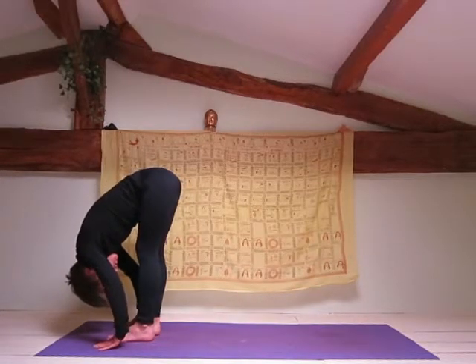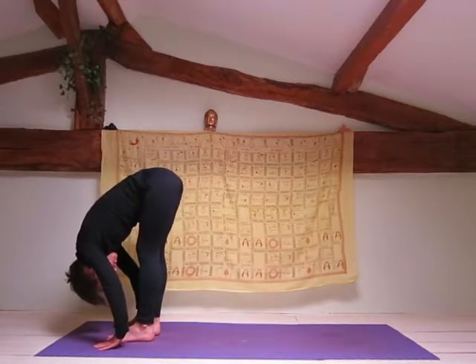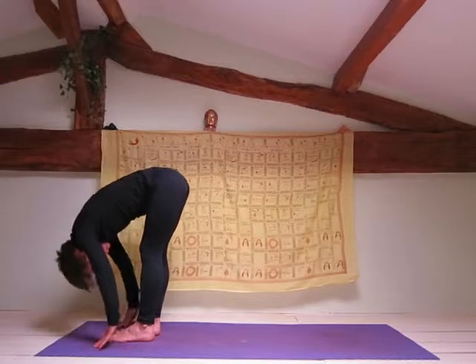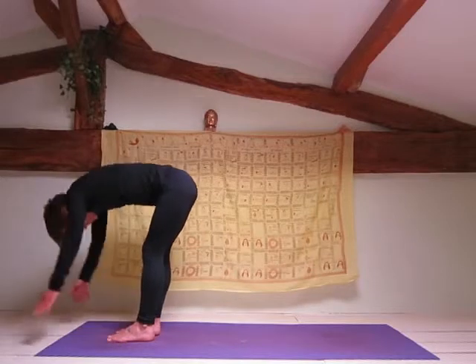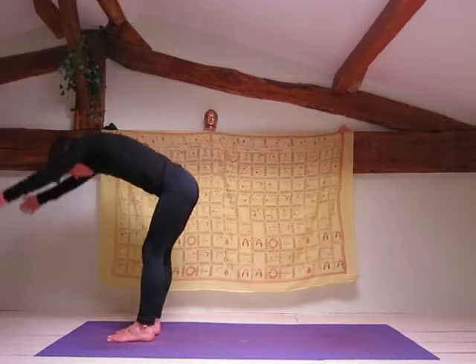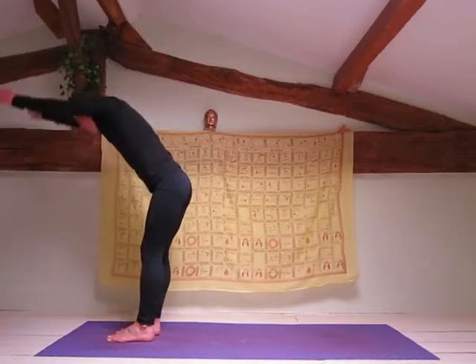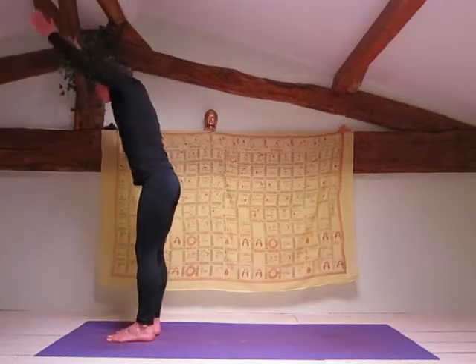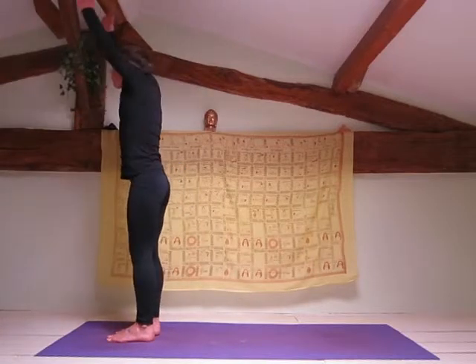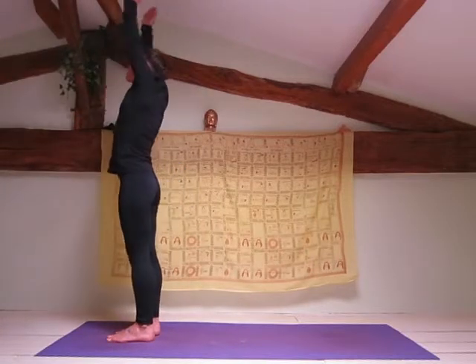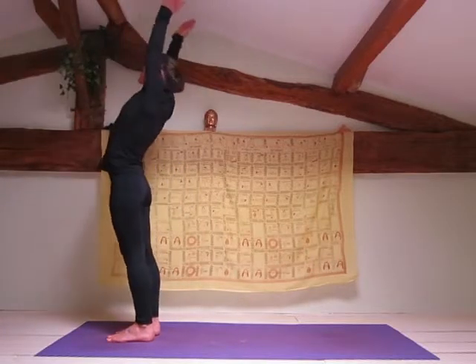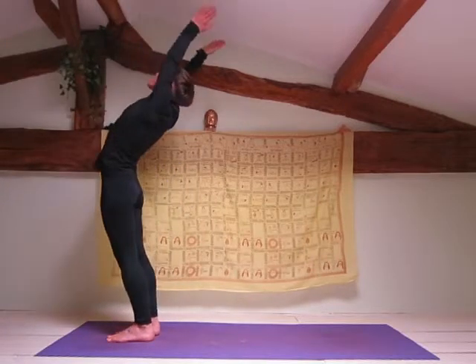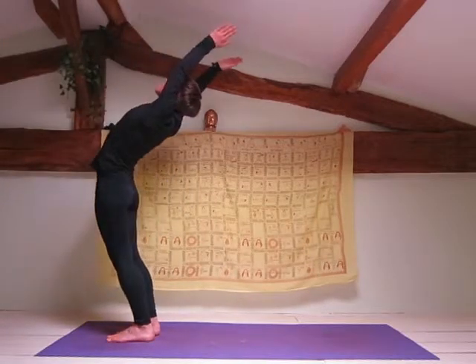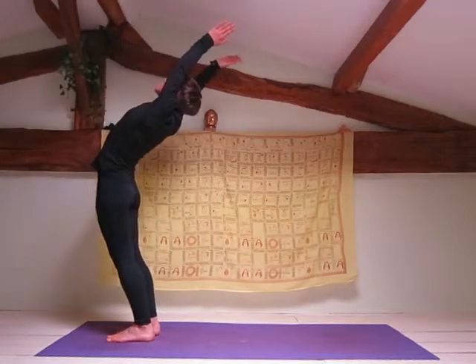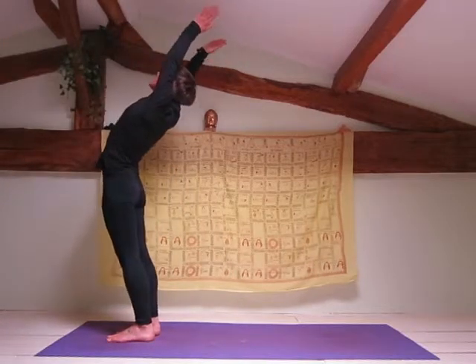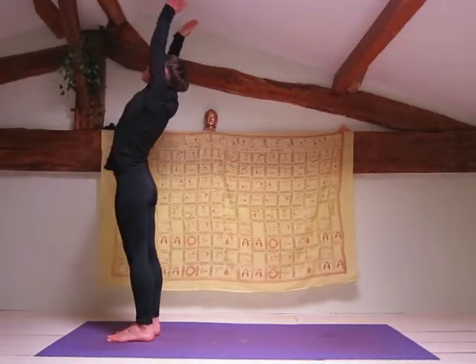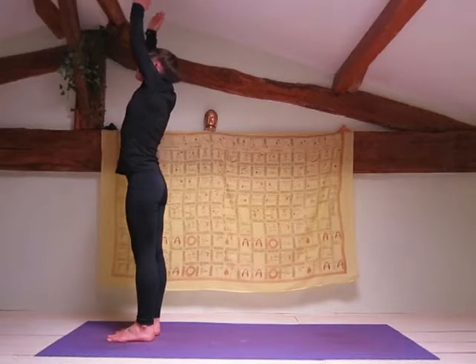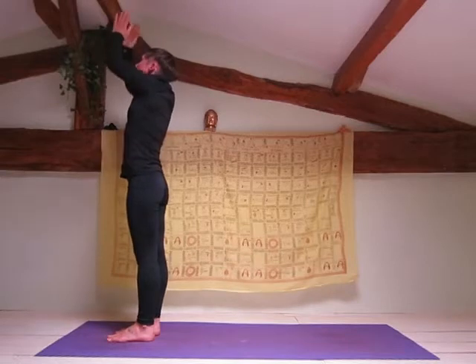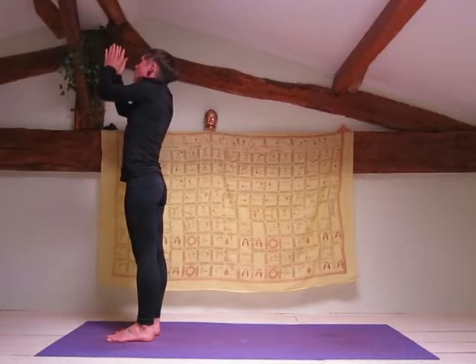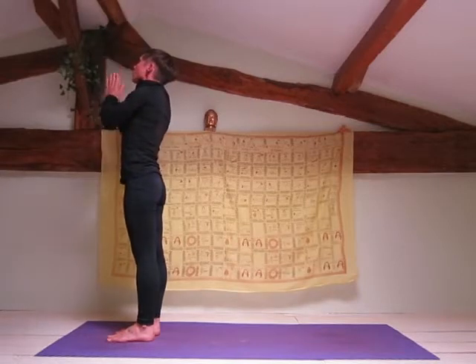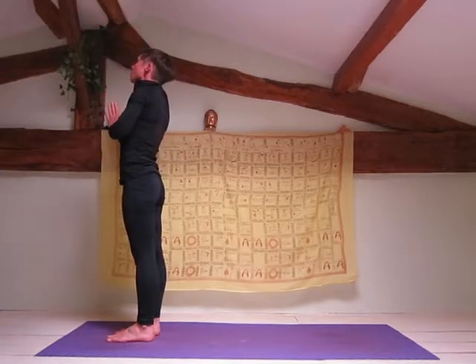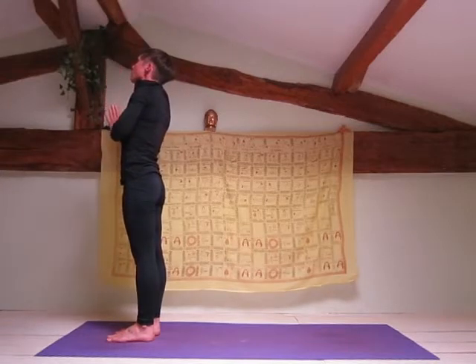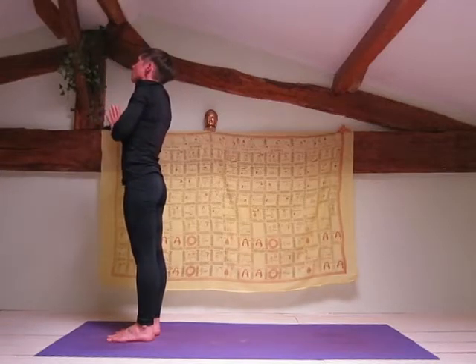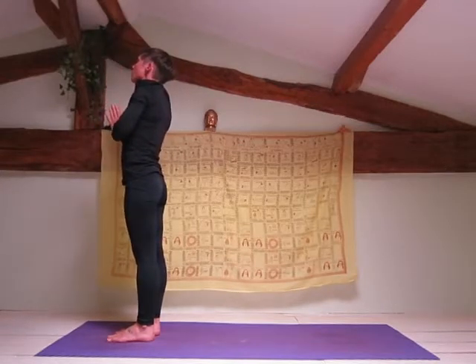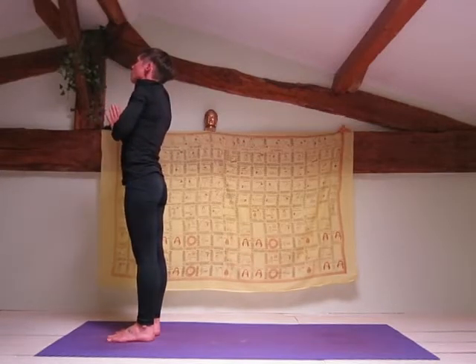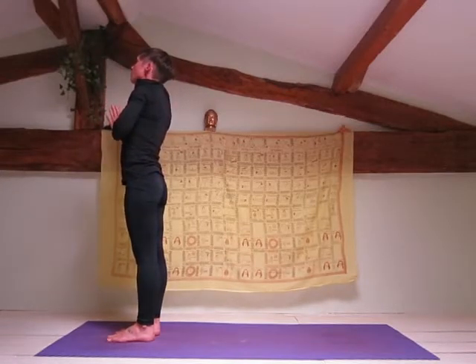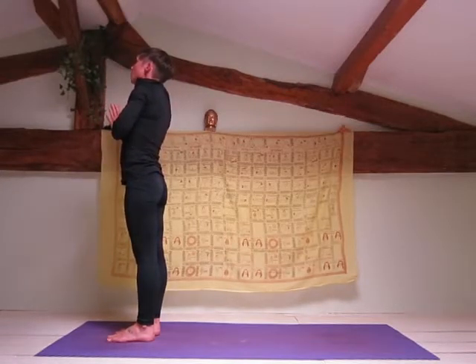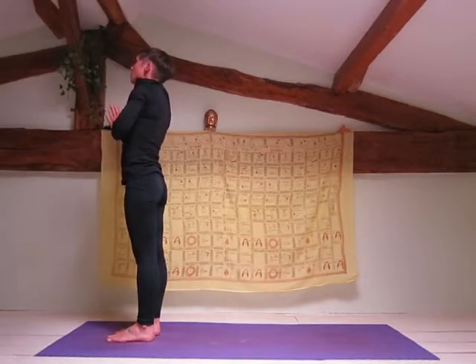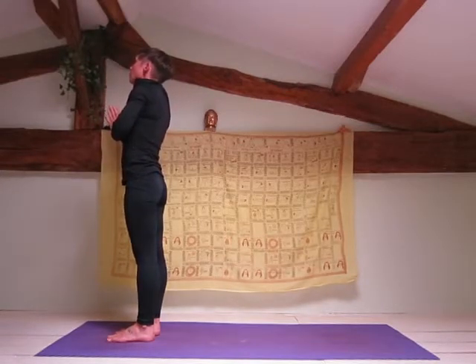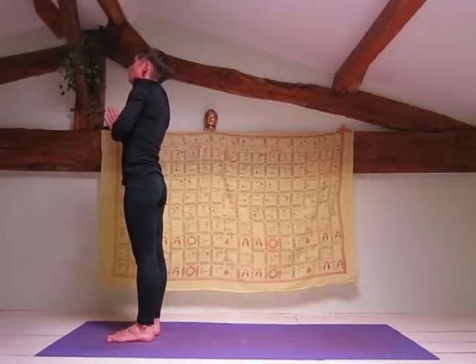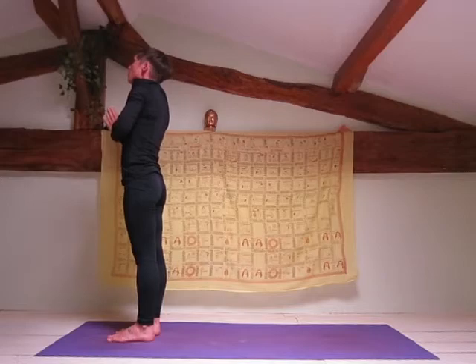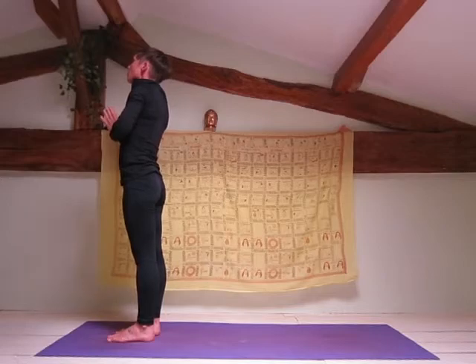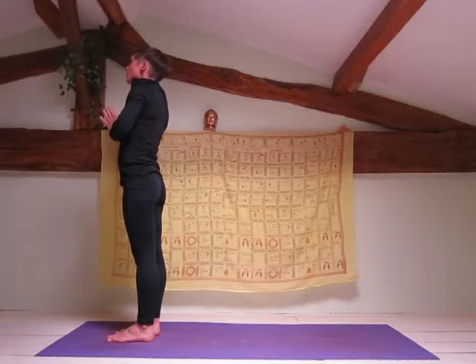Inhale, arms up towards the ceiling, slight backwards bend. Keep on repeating the sun salutations until you feel that you have warmed up your body.